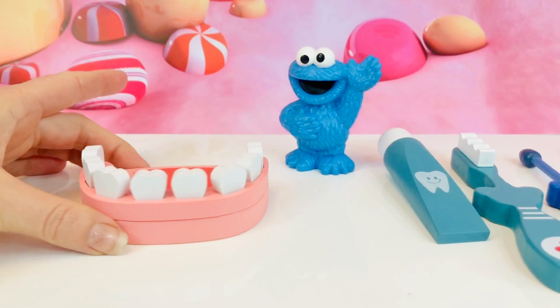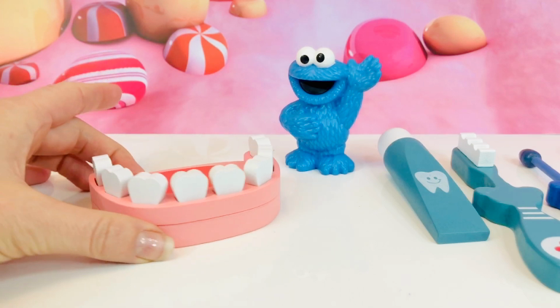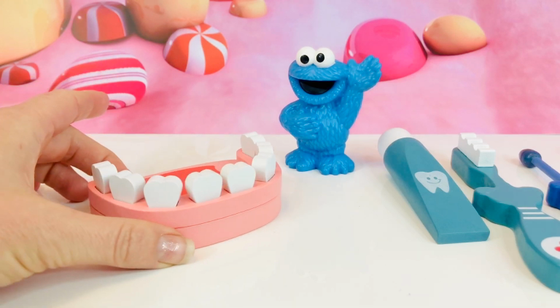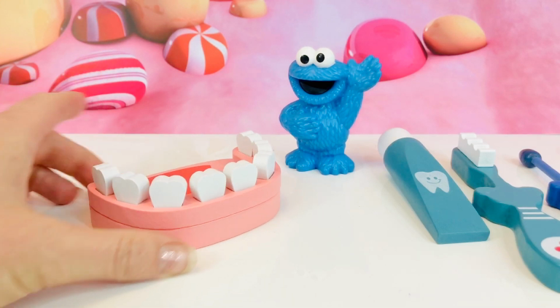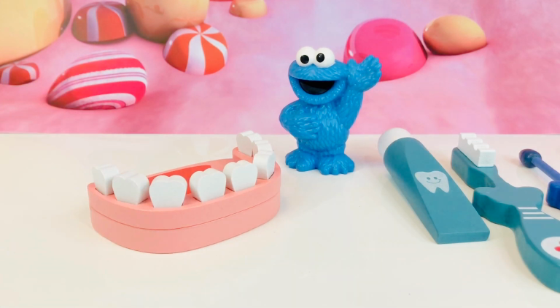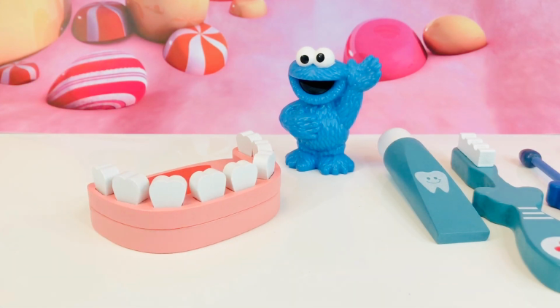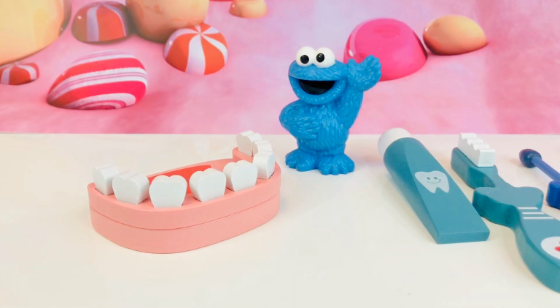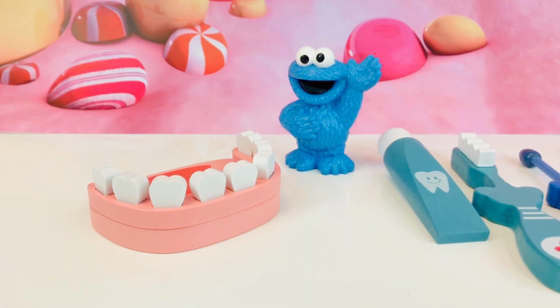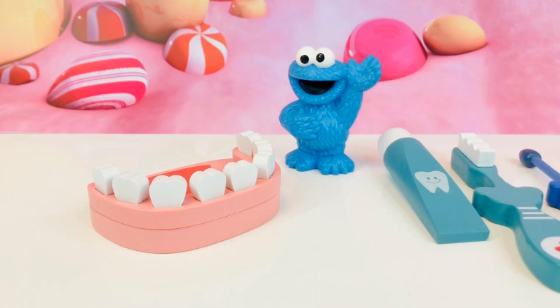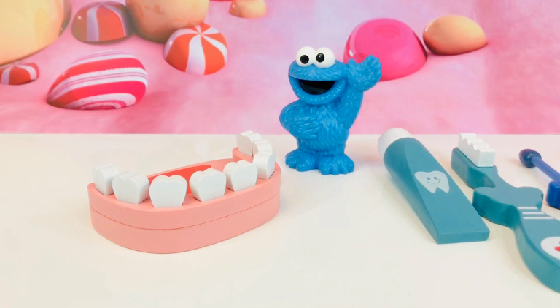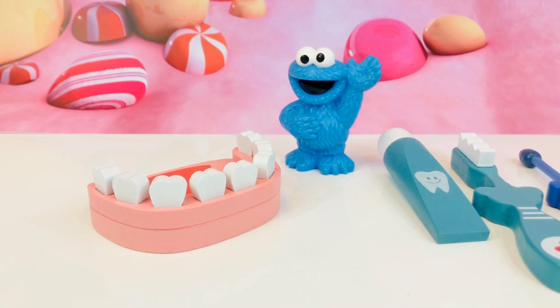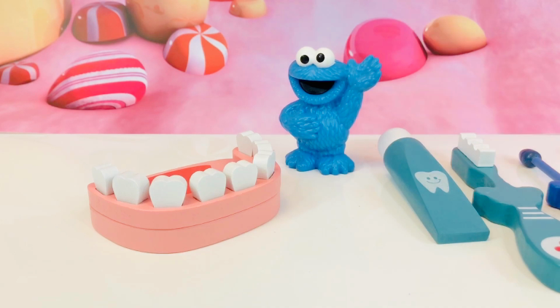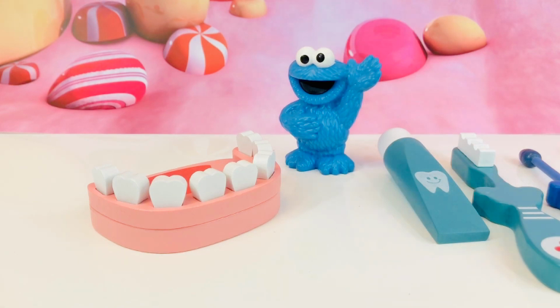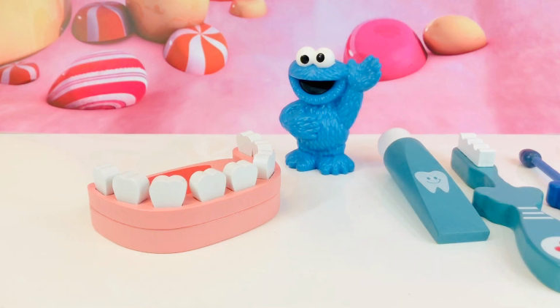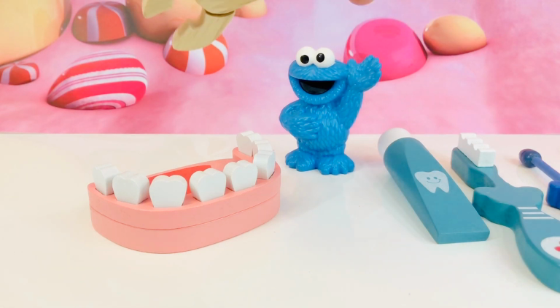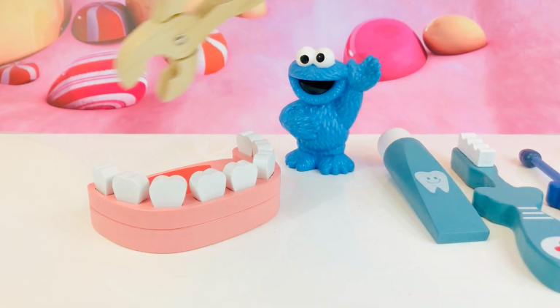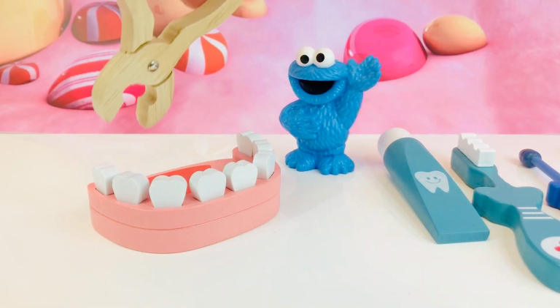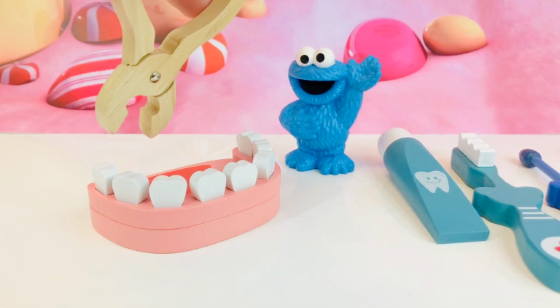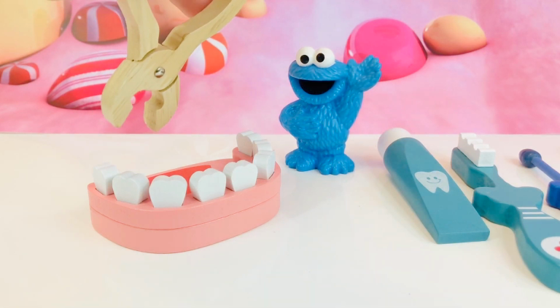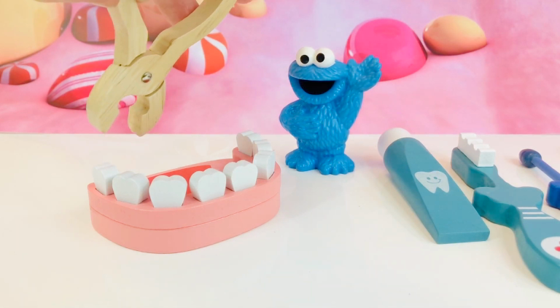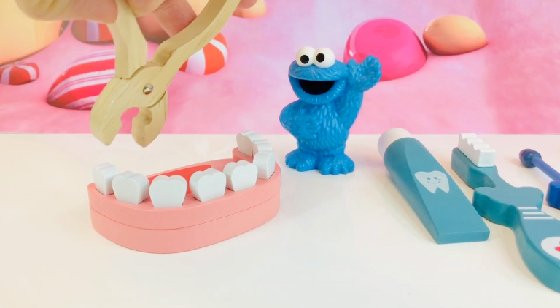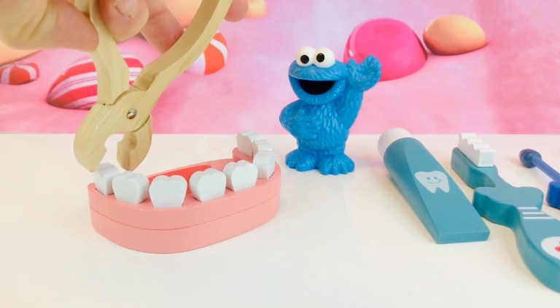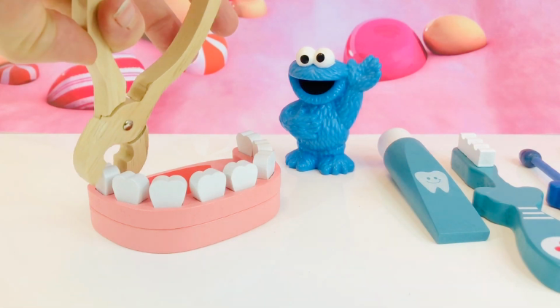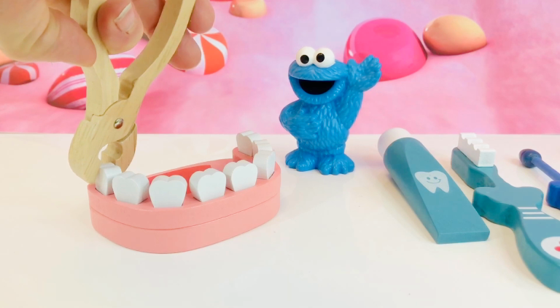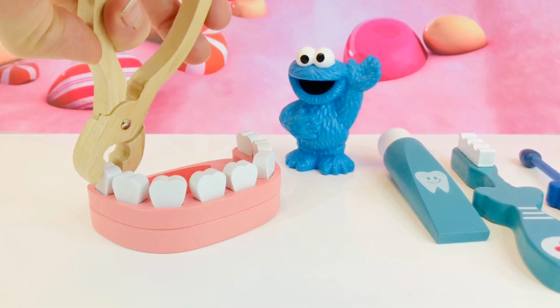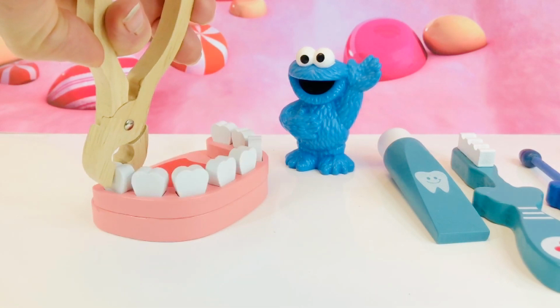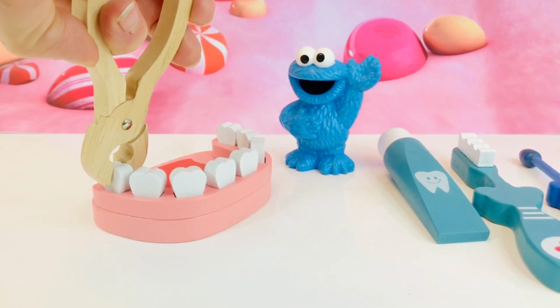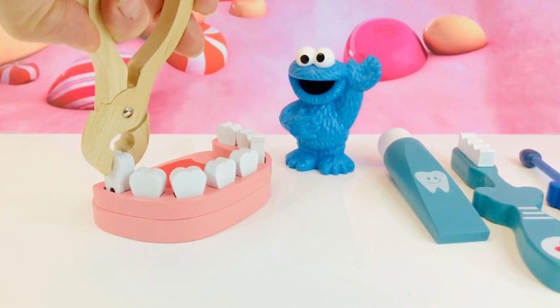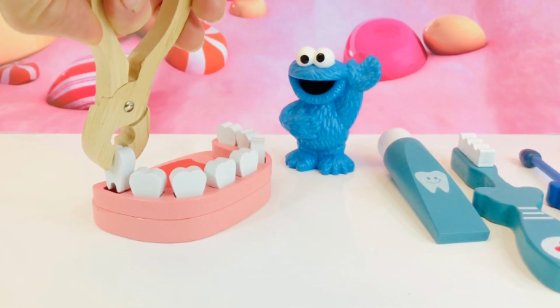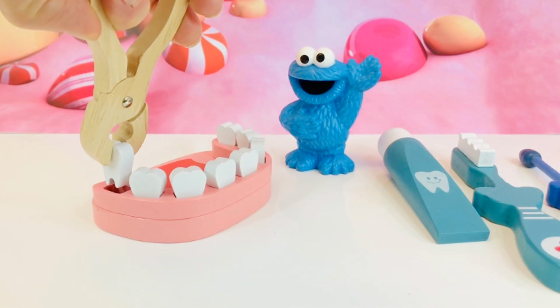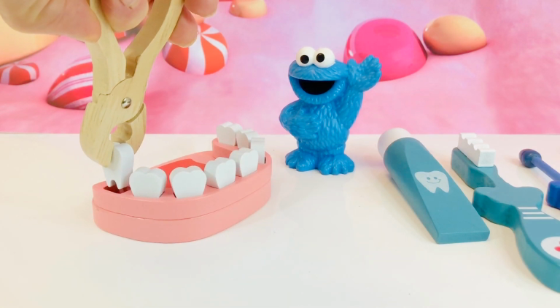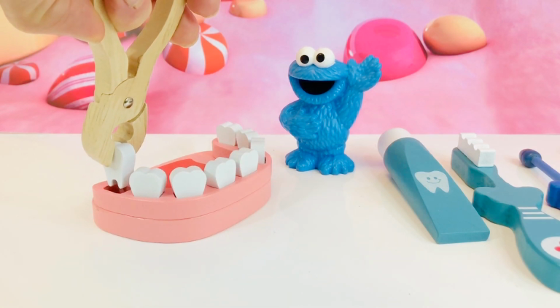Now normally kids have 20 teeth by the time they're three. If you get a cavity and you don't go to the dentist to get it fixed, they might need to pull a tooth with a tool like this. Ouch!